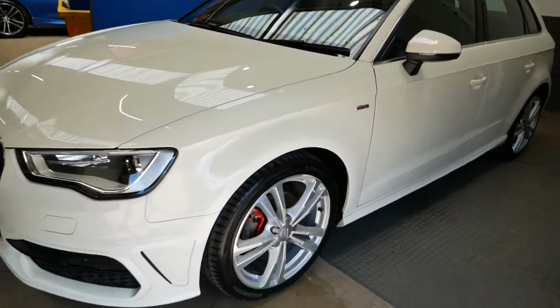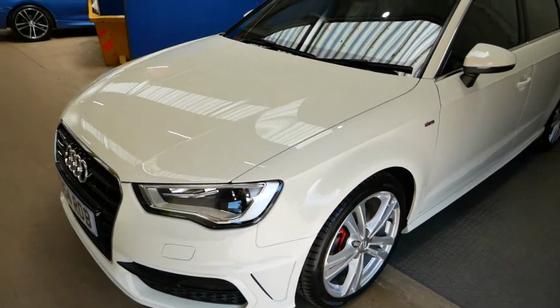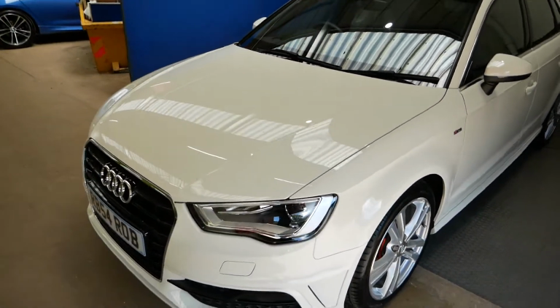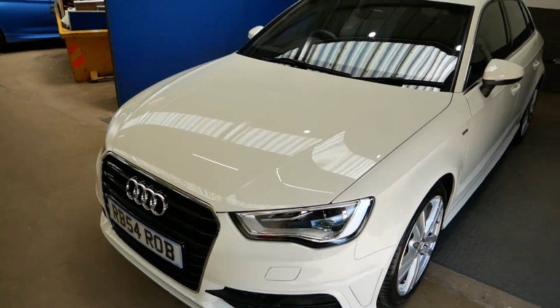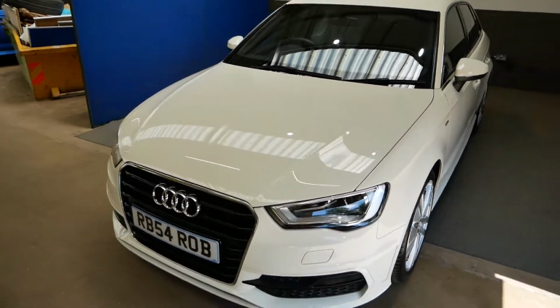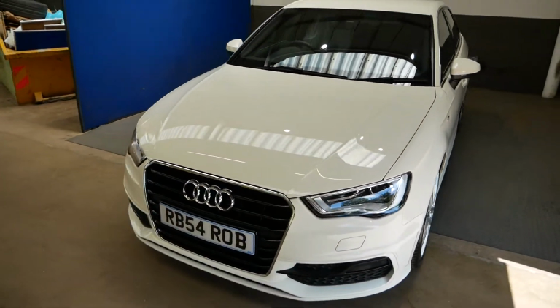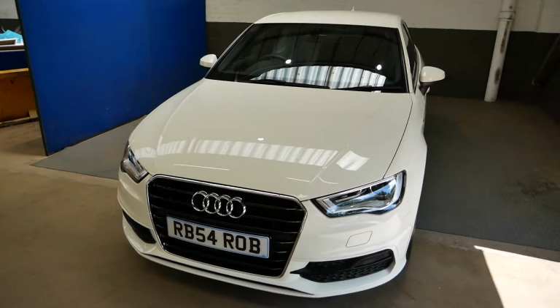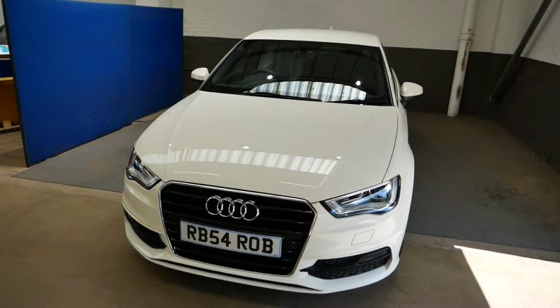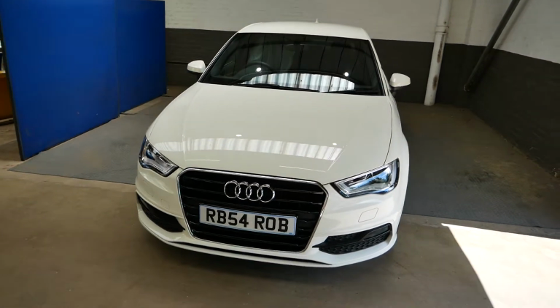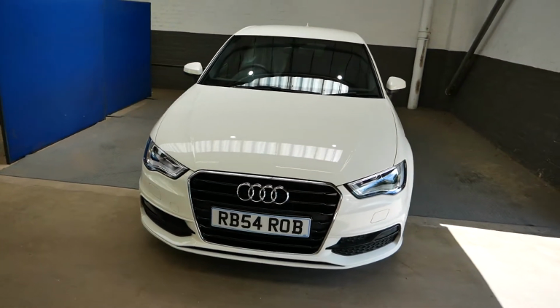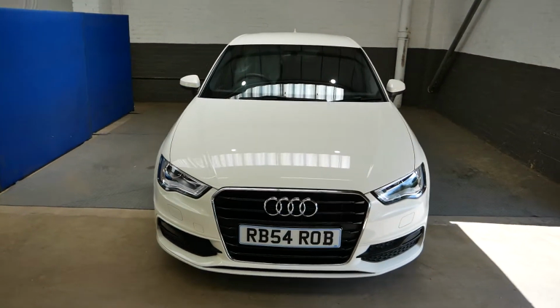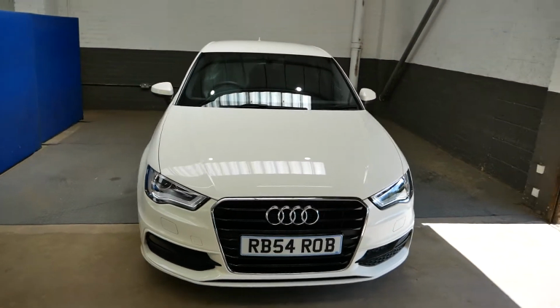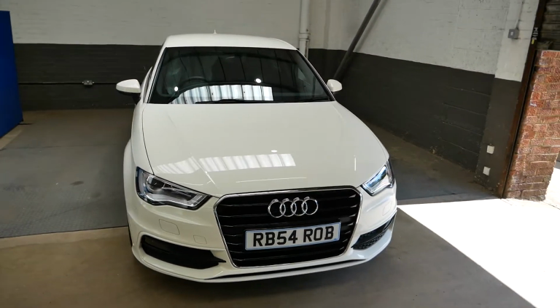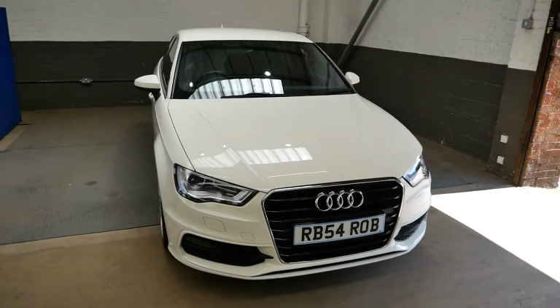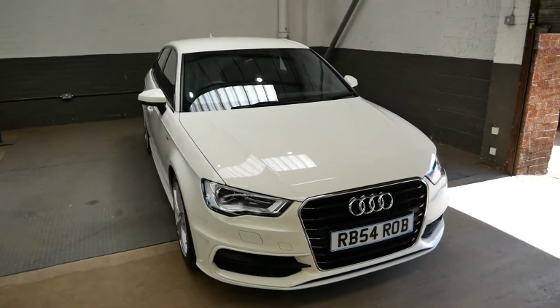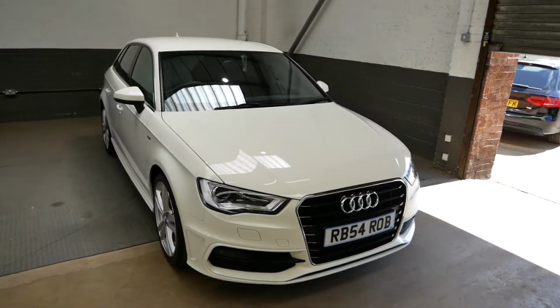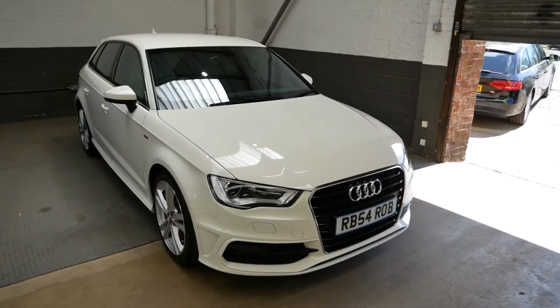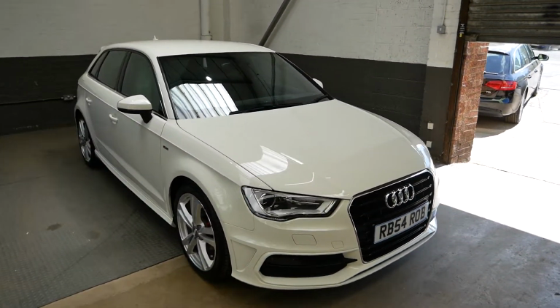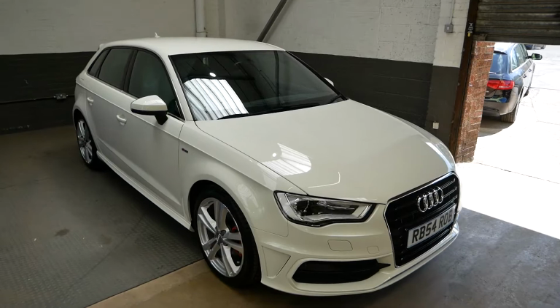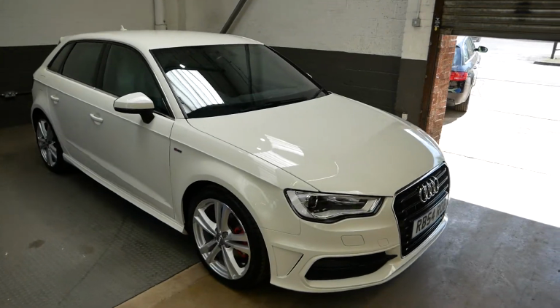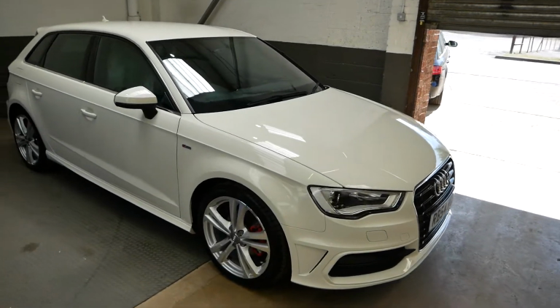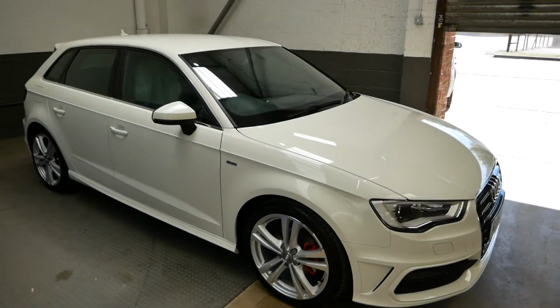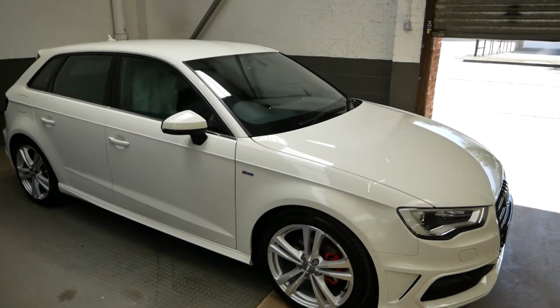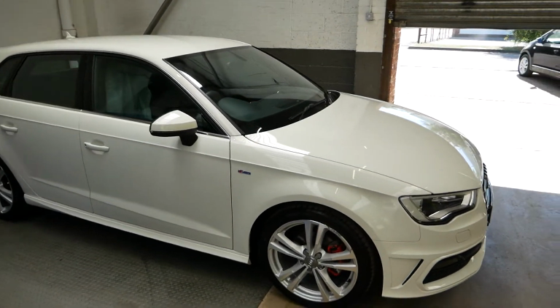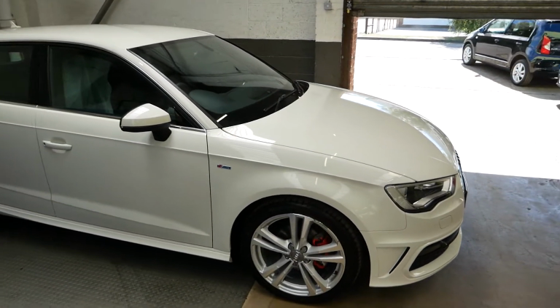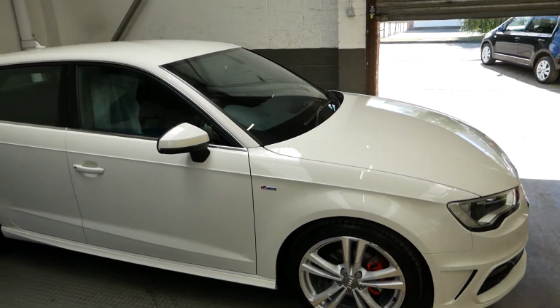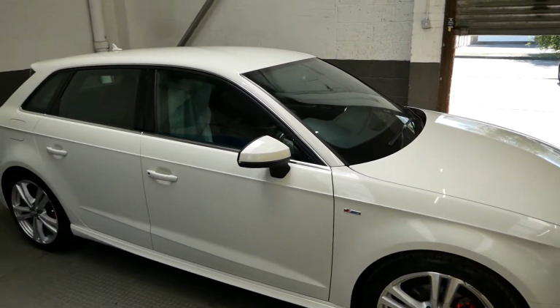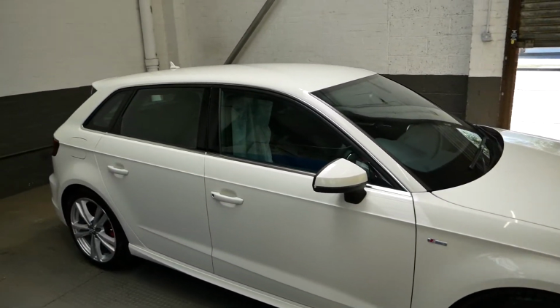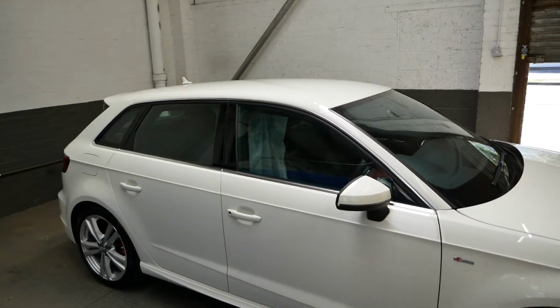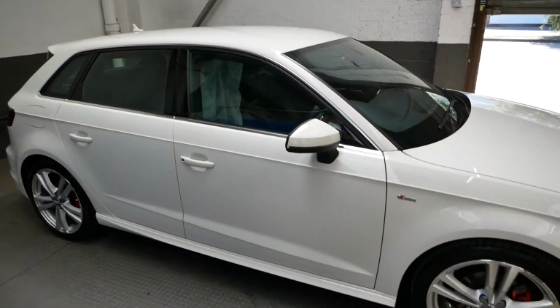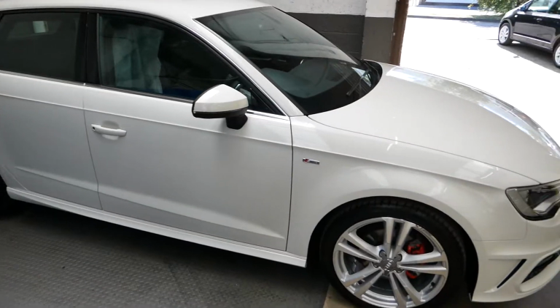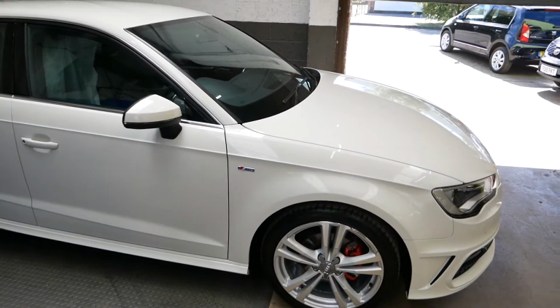It is of course on a private plate as you can see there — RB54 Rob — but the original plate is a 63 registered, 2nd of September 2013, so a 2013 plate.